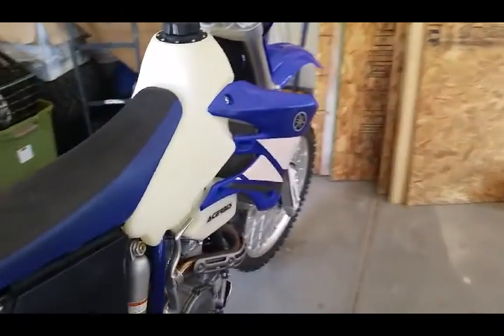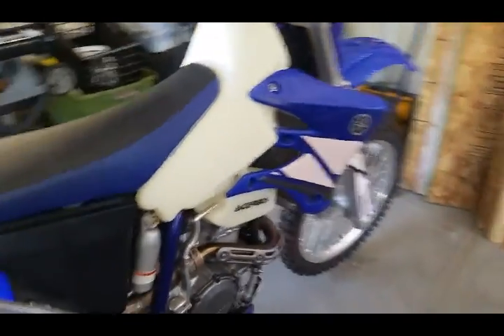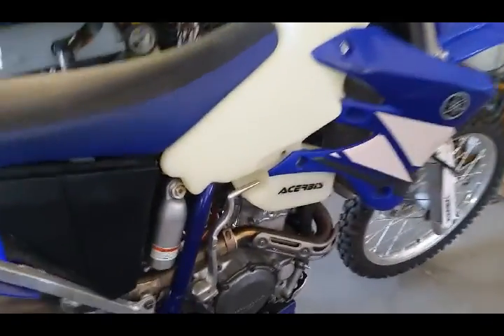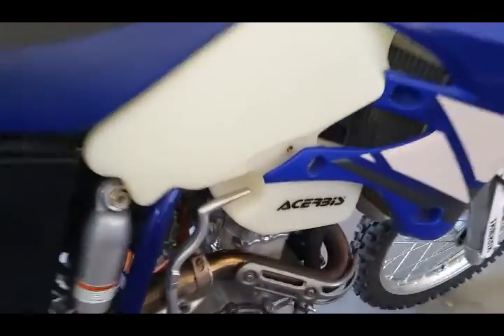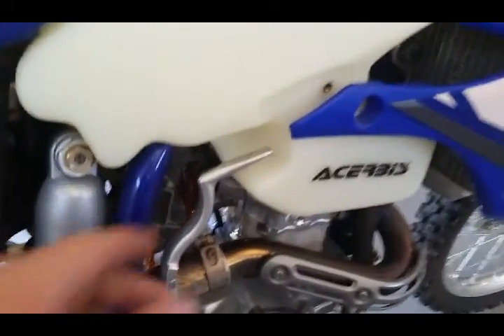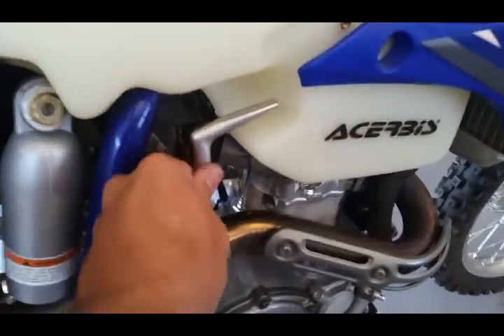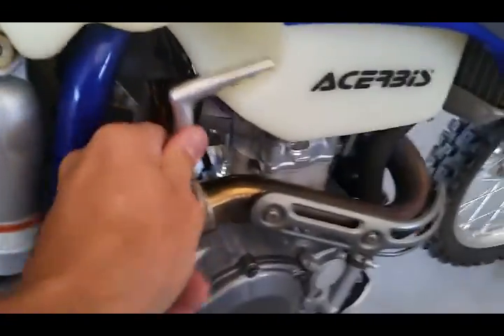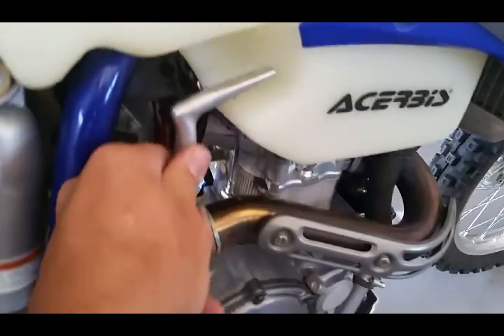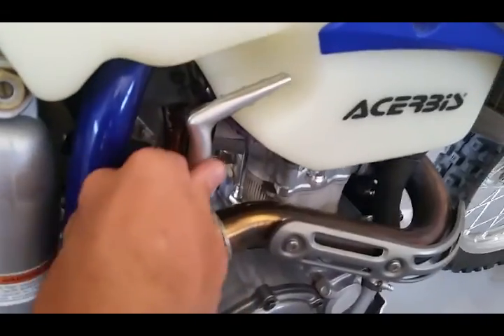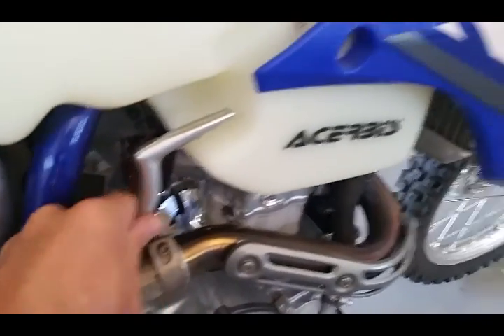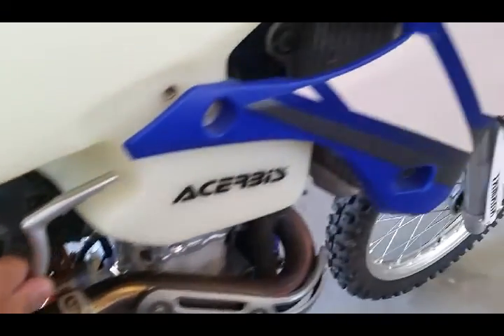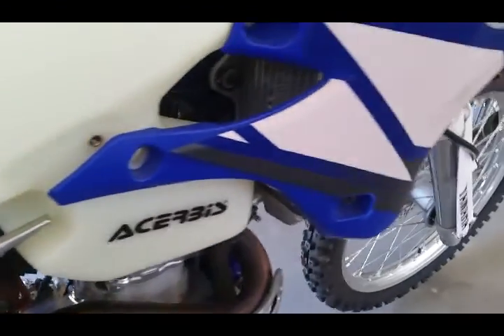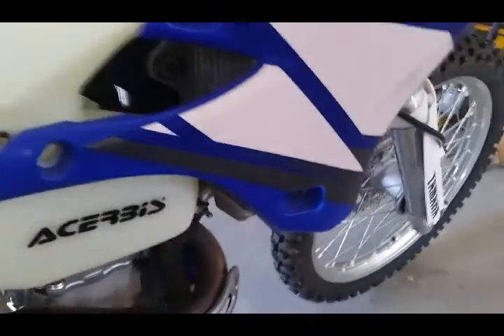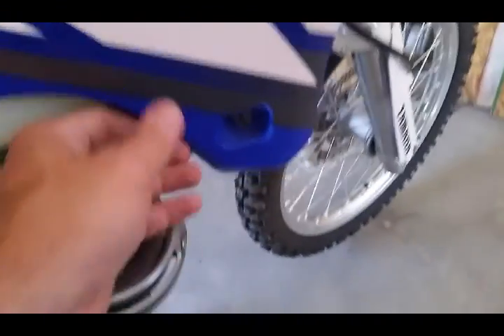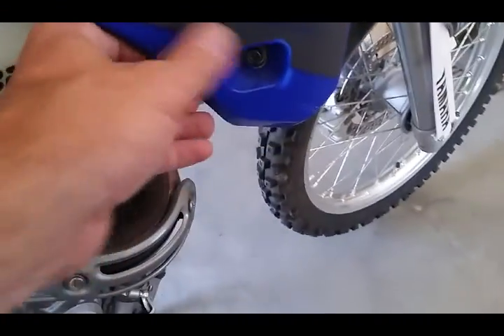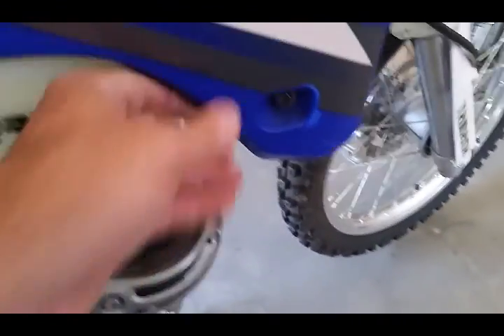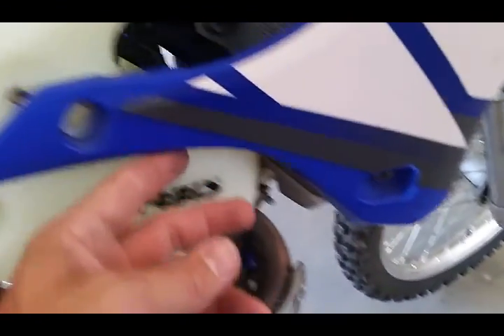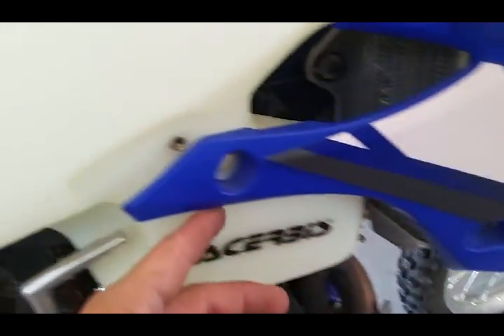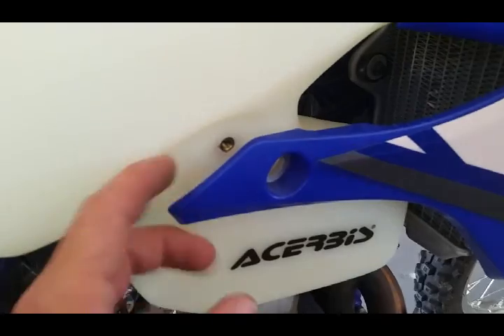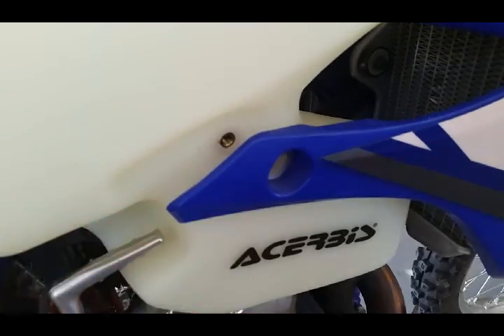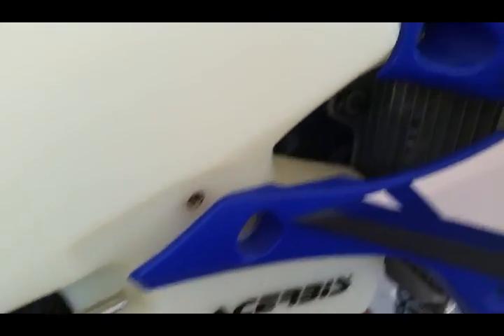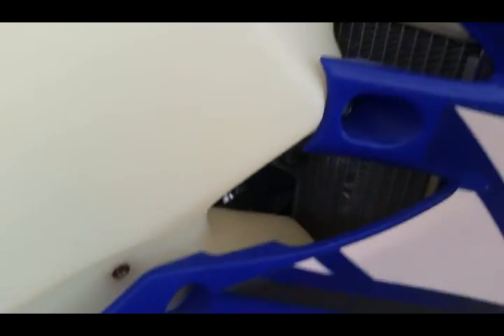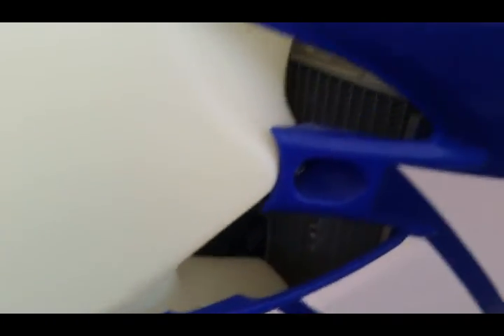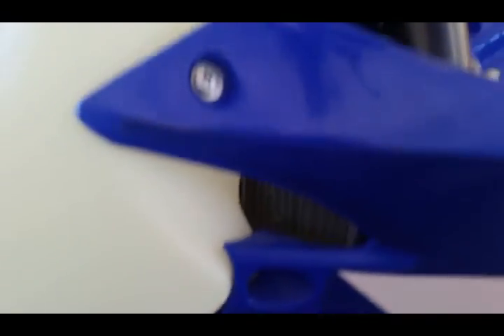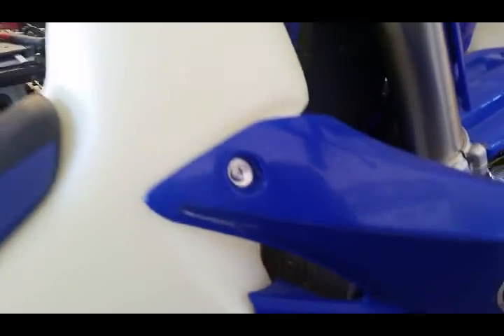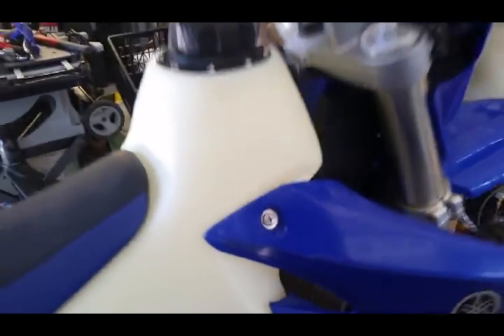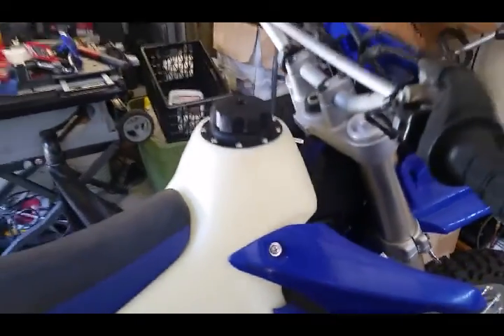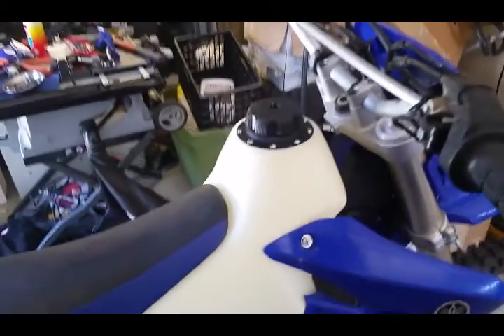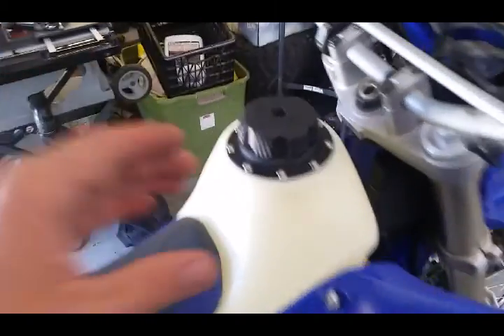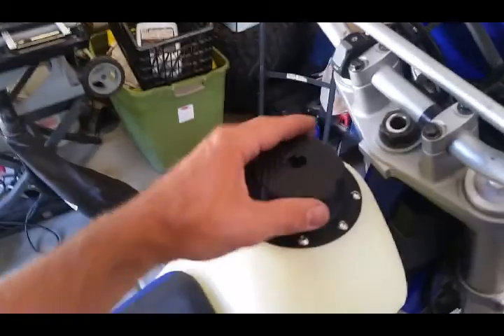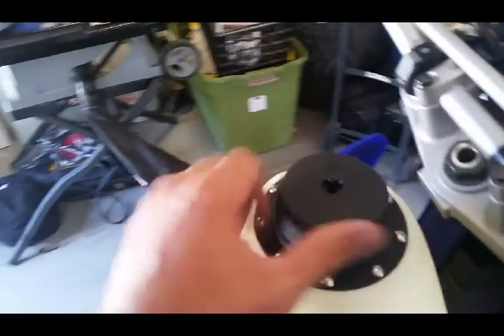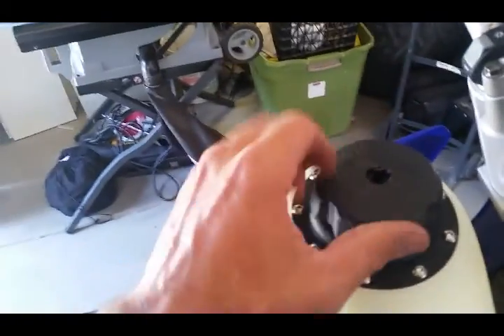Here's the other side. You can see a little cutout for your kick is fine, same thing on this side. Everything fits in really good except for that one piece. And here's the gas cap with it.